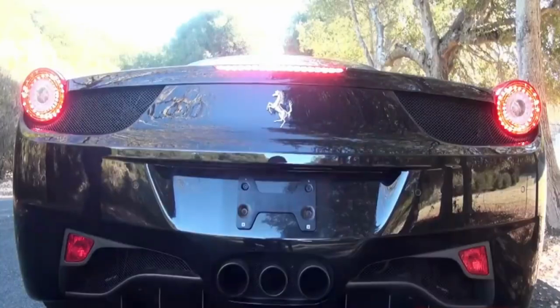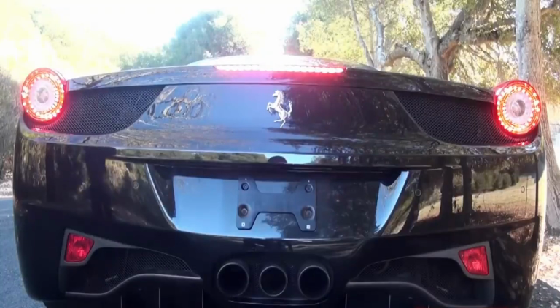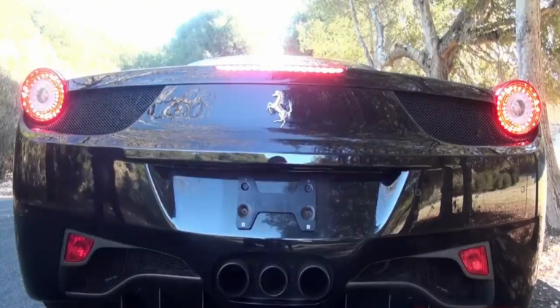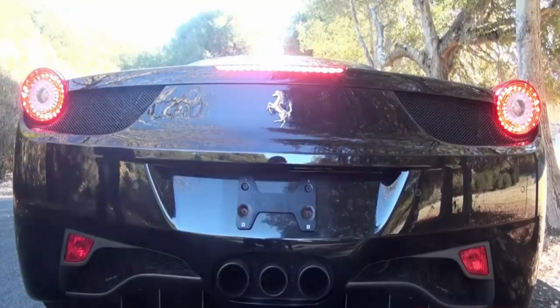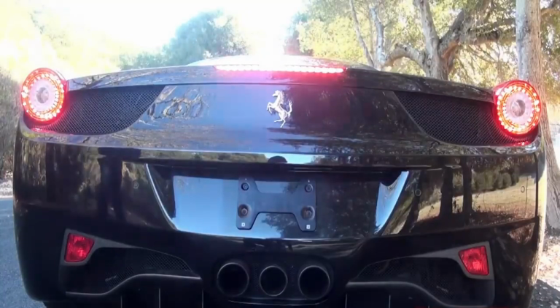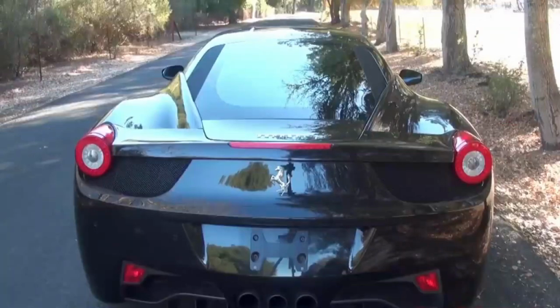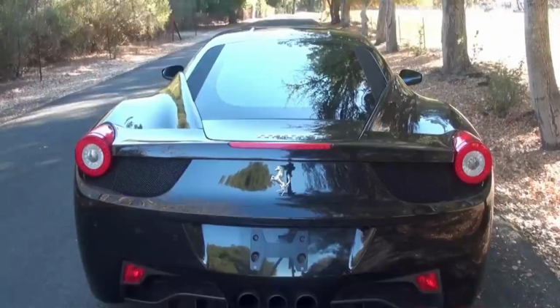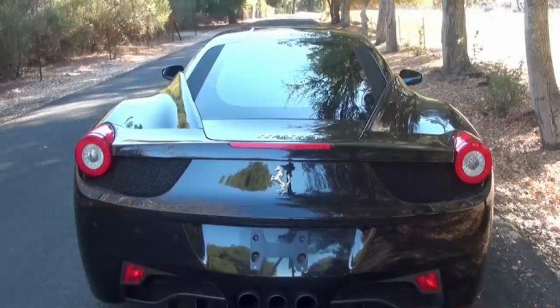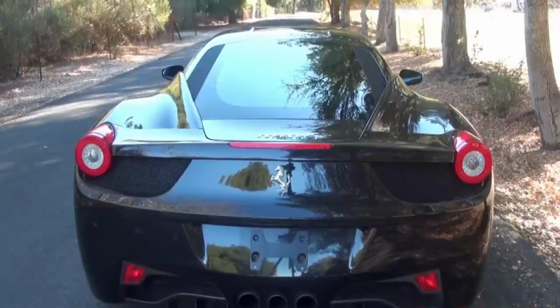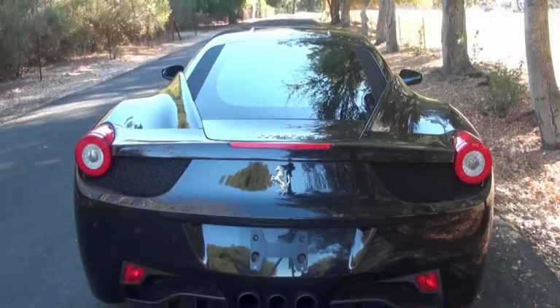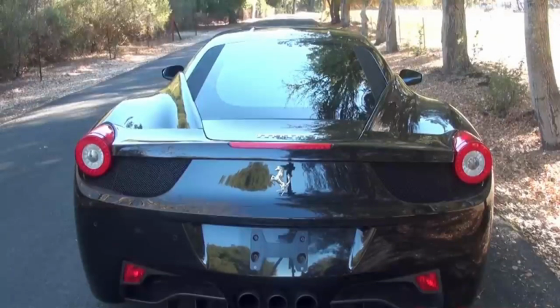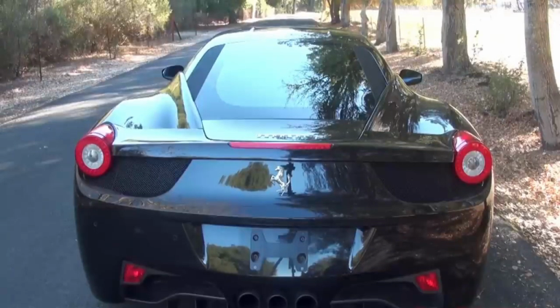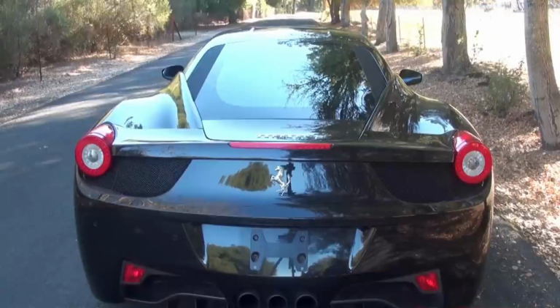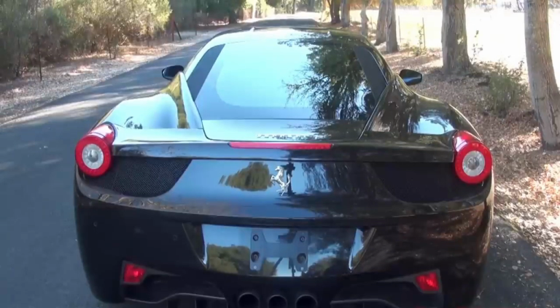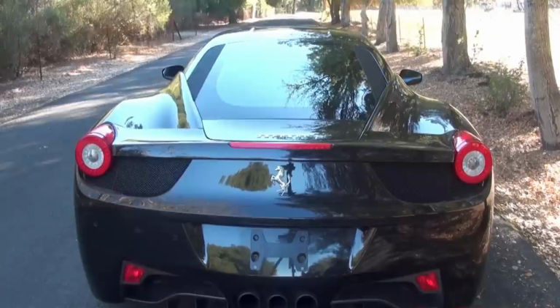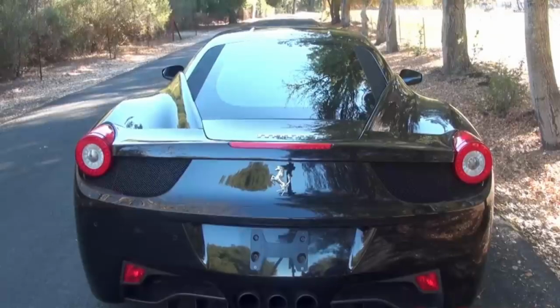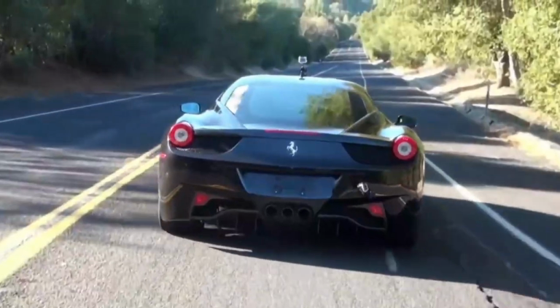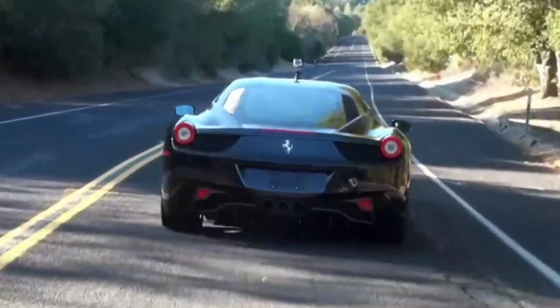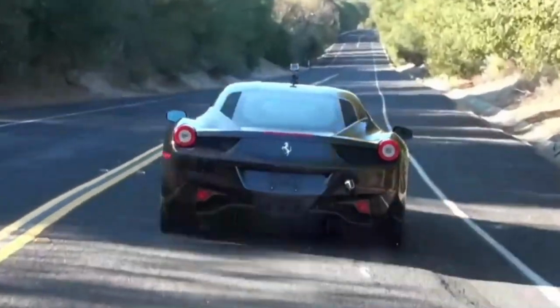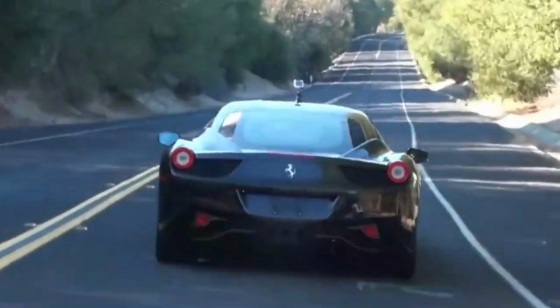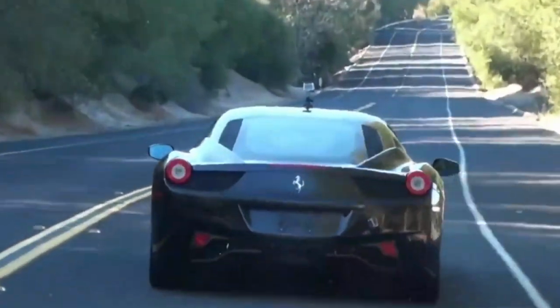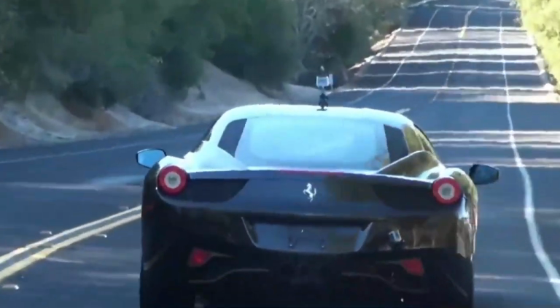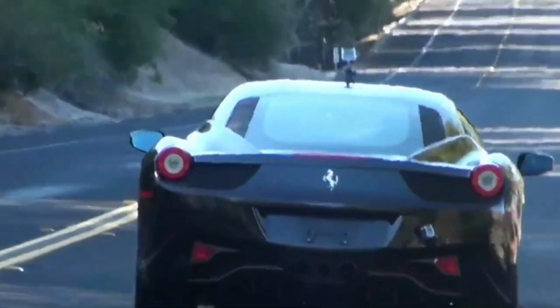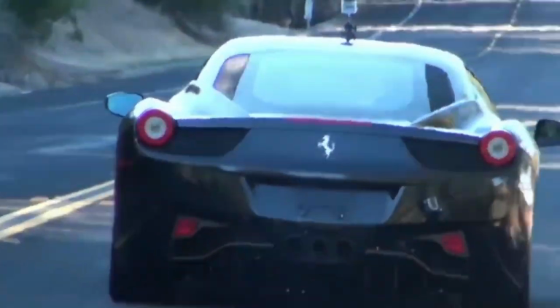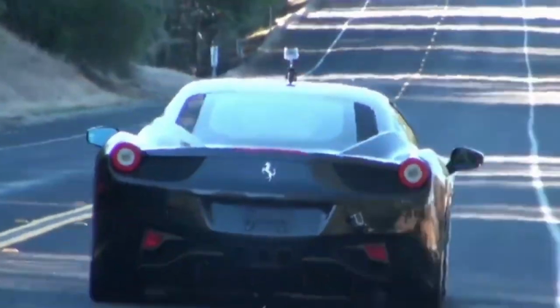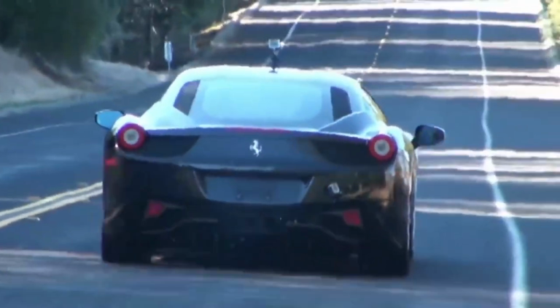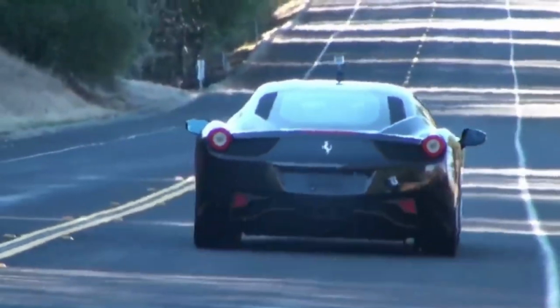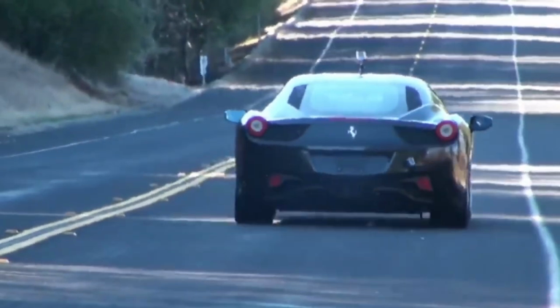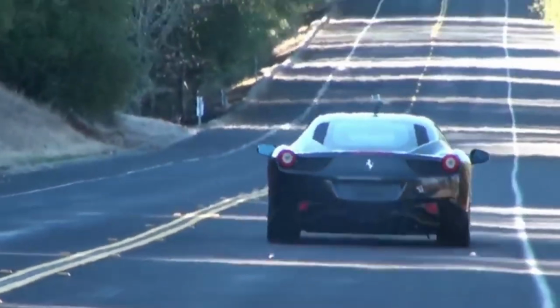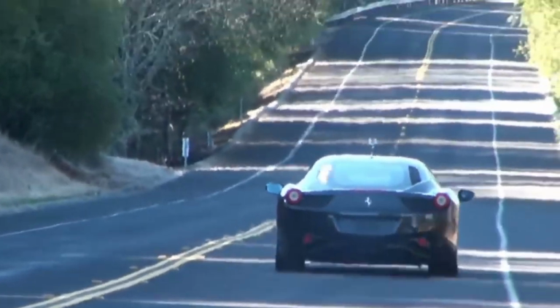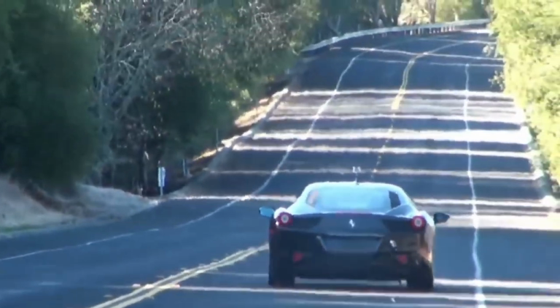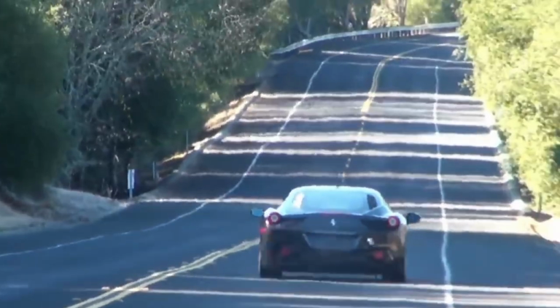It embodies the passion and precision that both Deadmau5 and Ferrari are known for, creating a symbiotic connection between the world of music and automotive excellence.